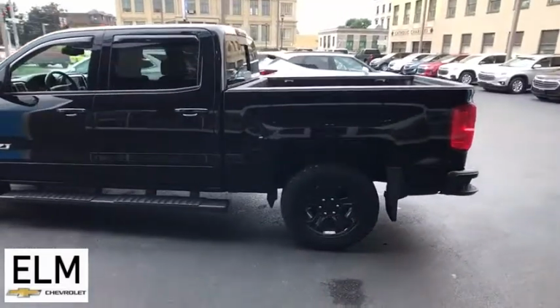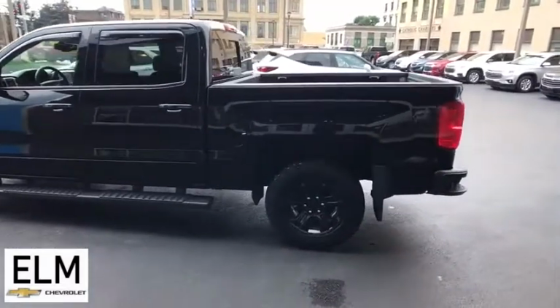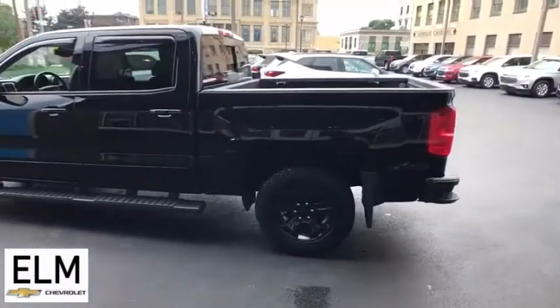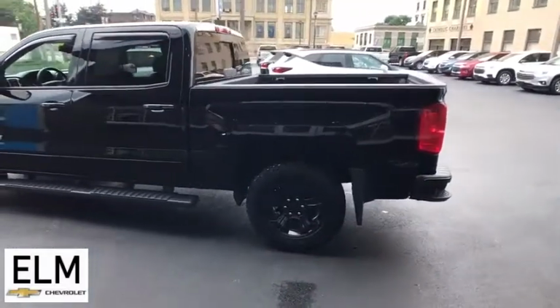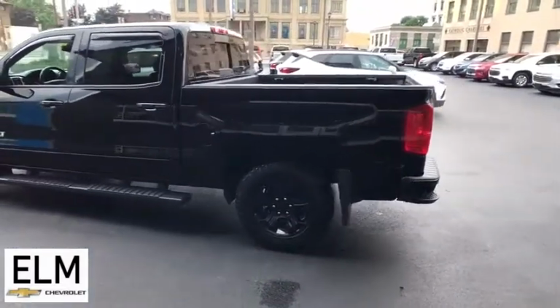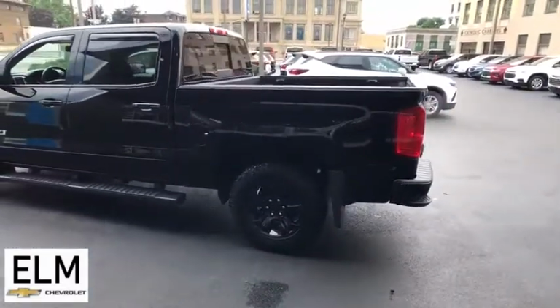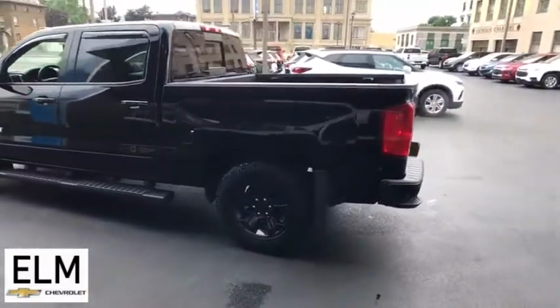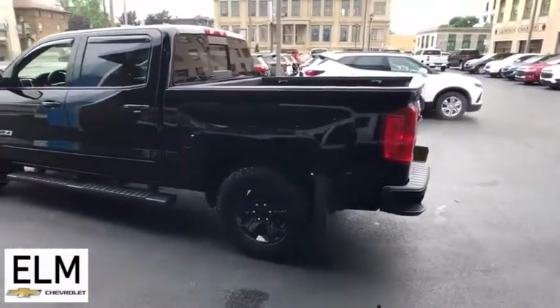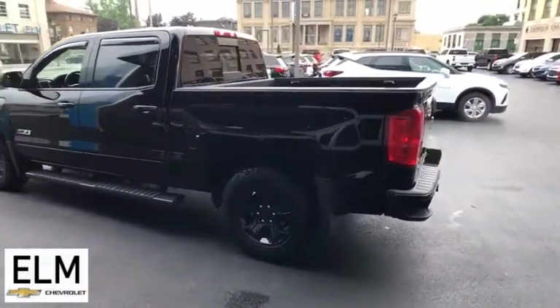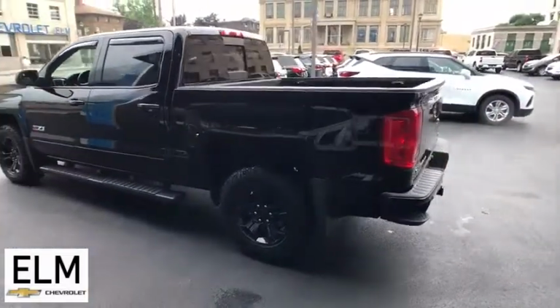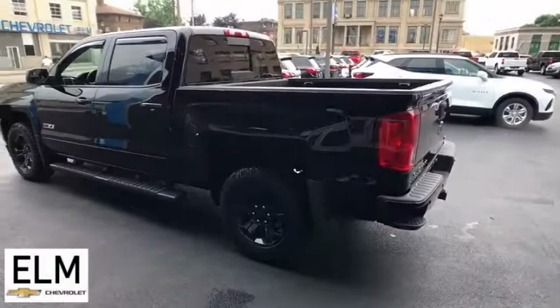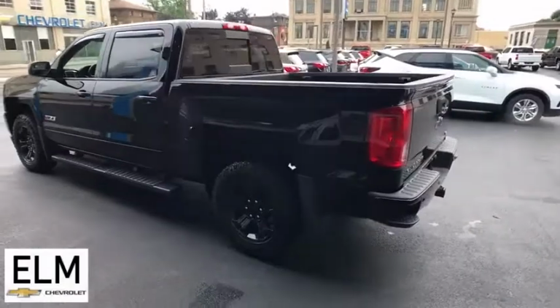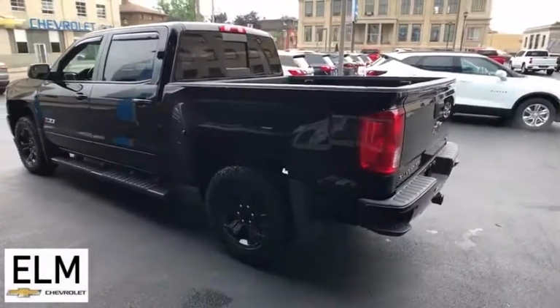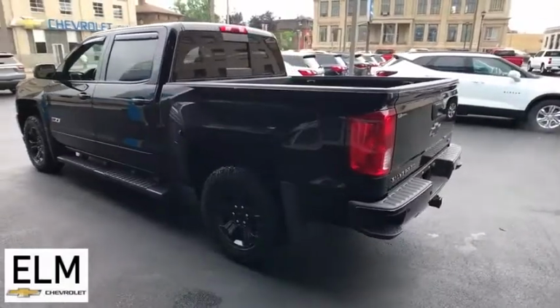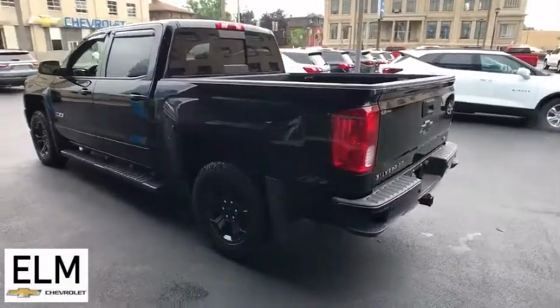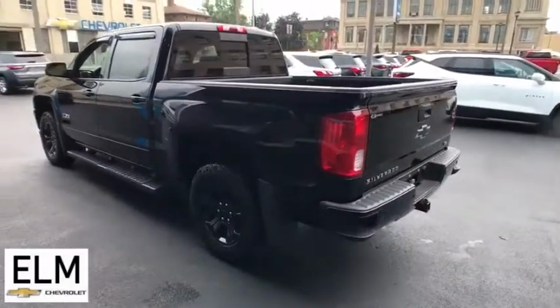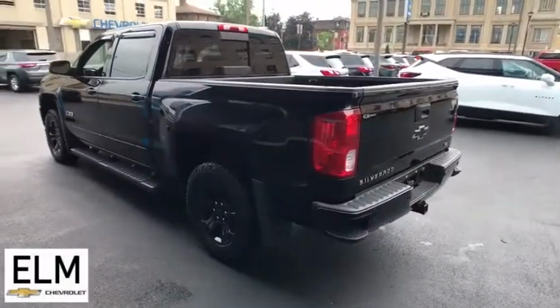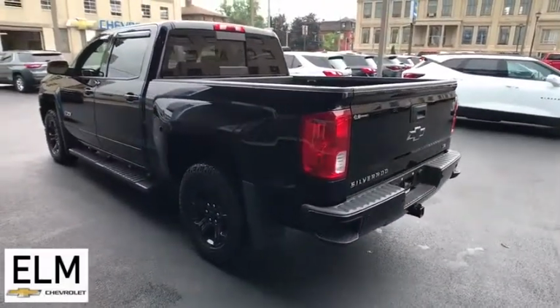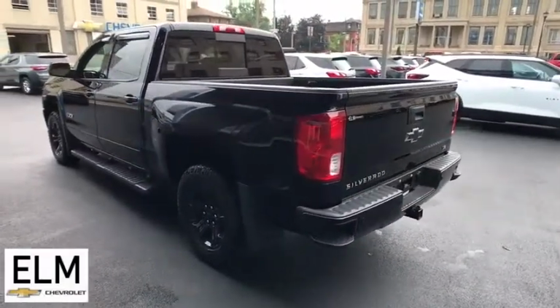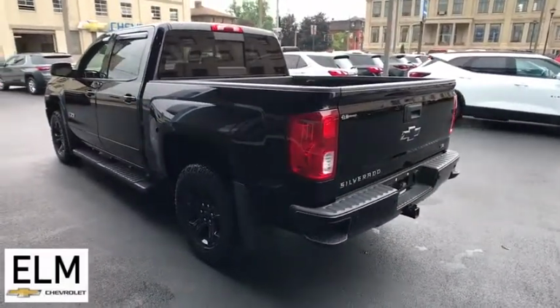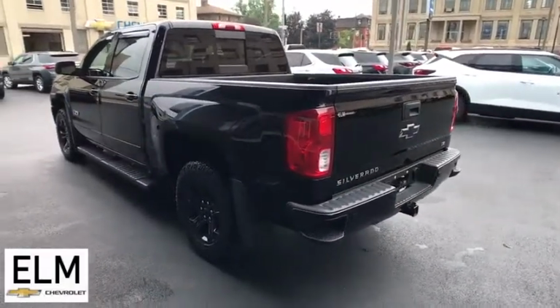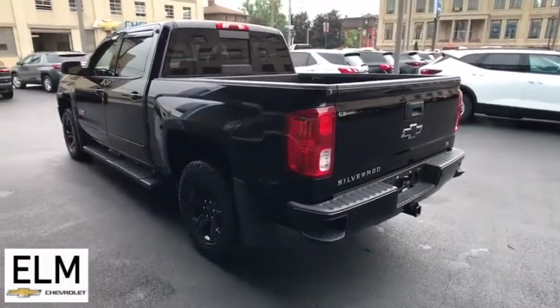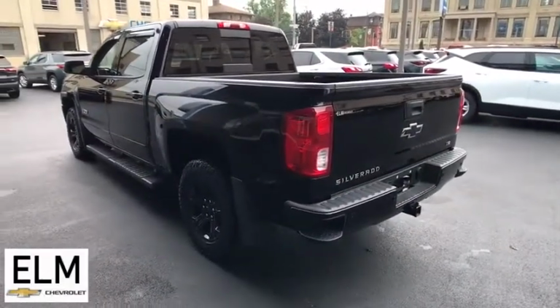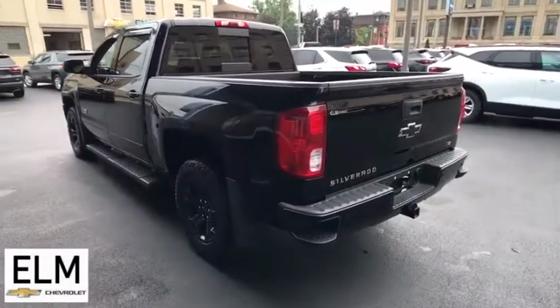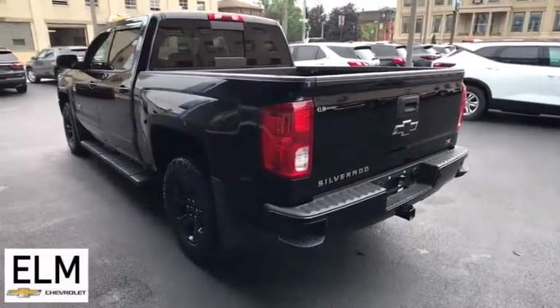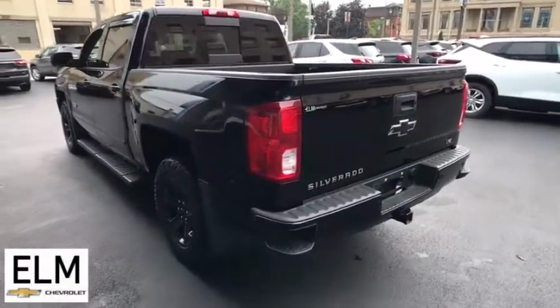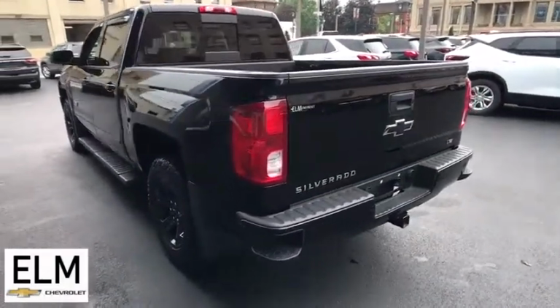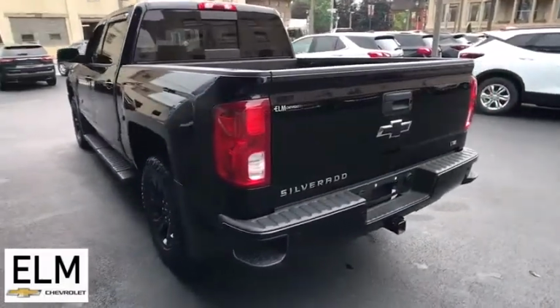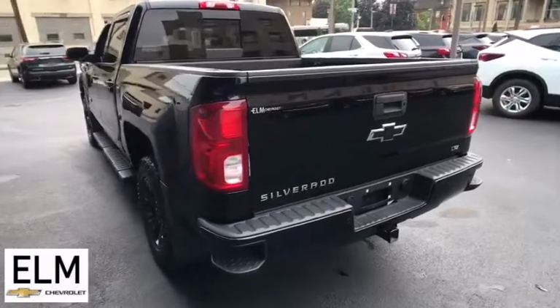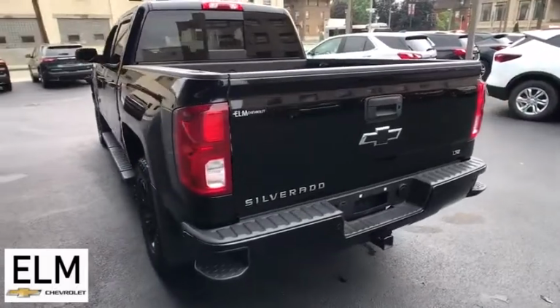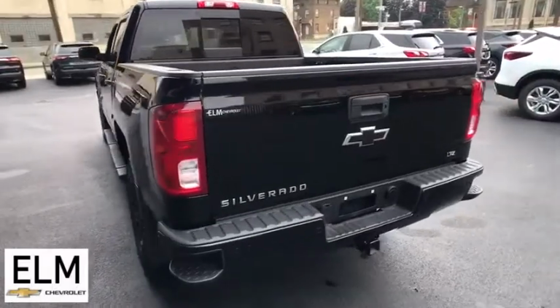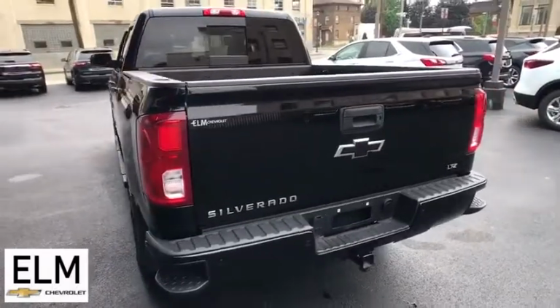The impressive interior is simply another reason that the Chevy Silverado is a top choice among truck buyers. This vehicle has less than 35,000 miles.